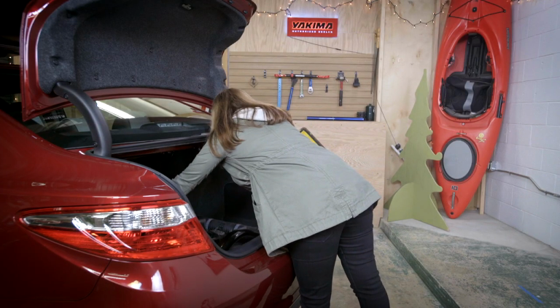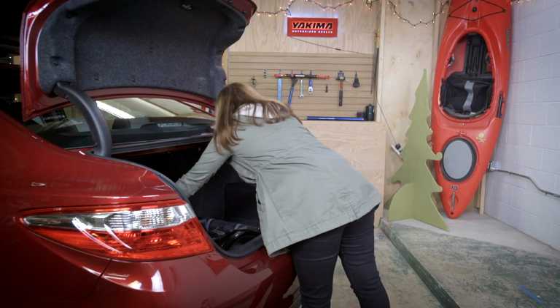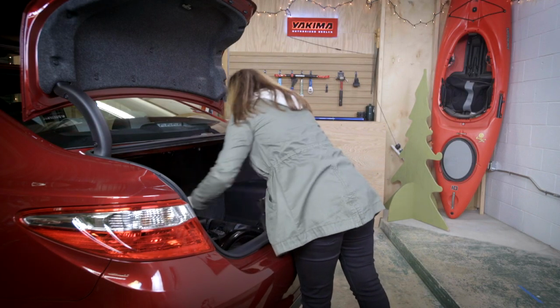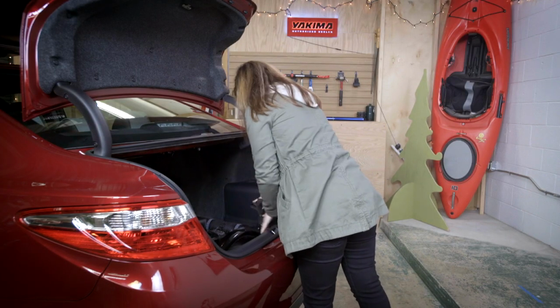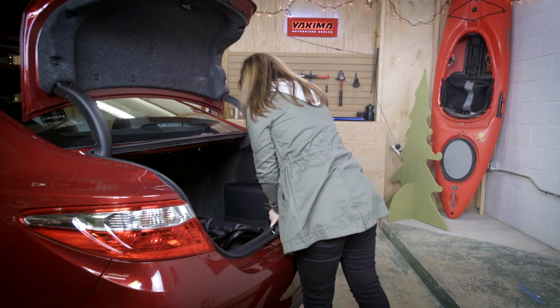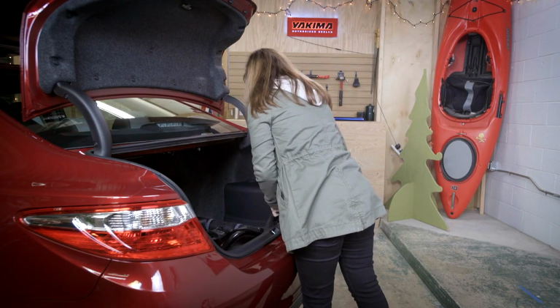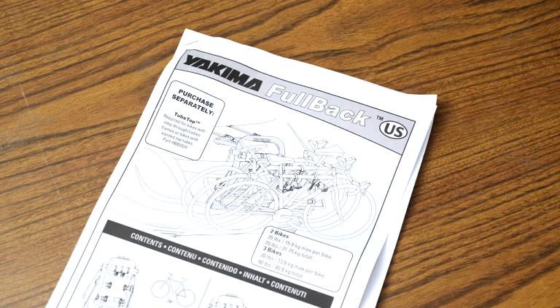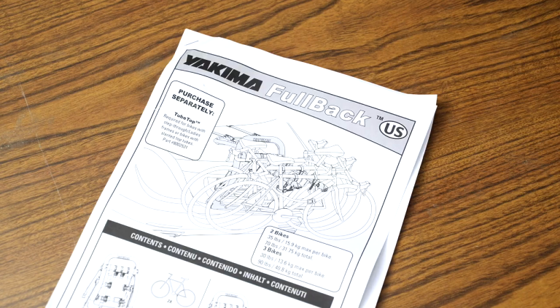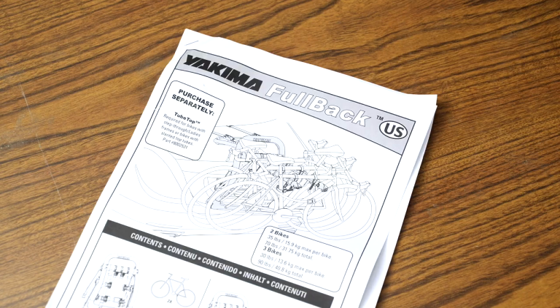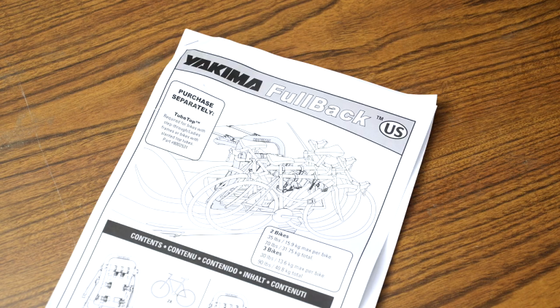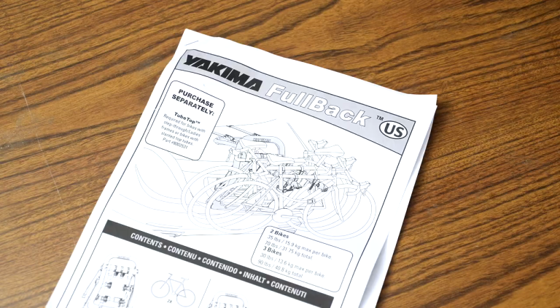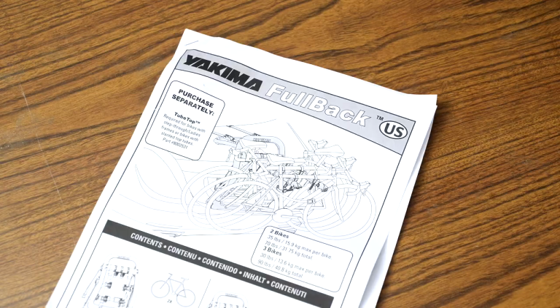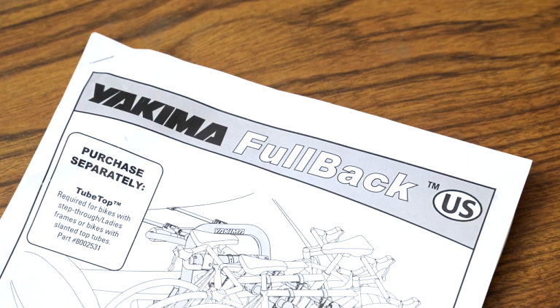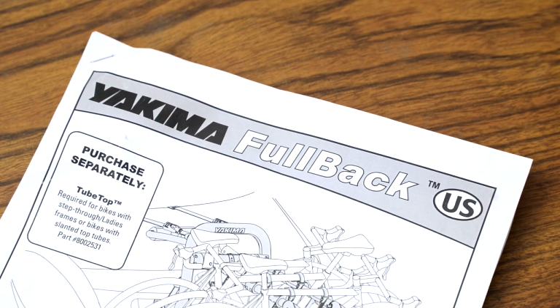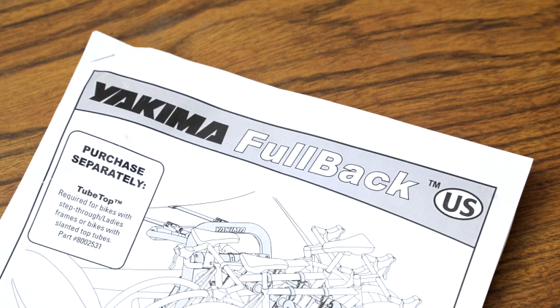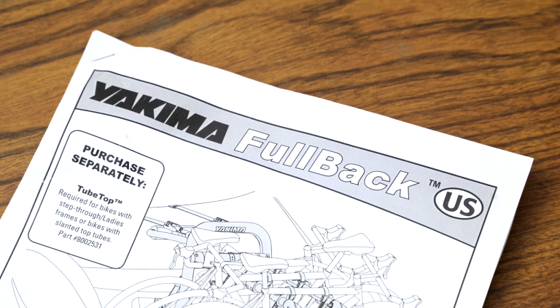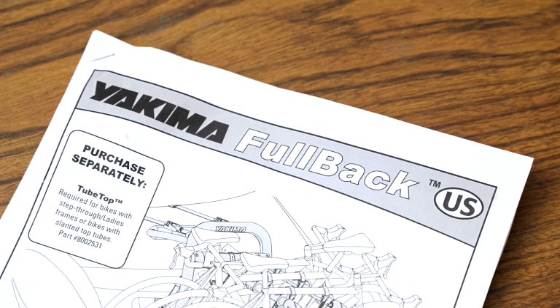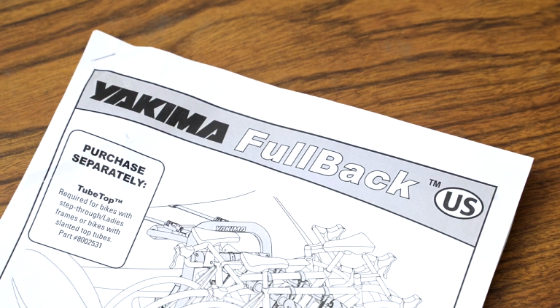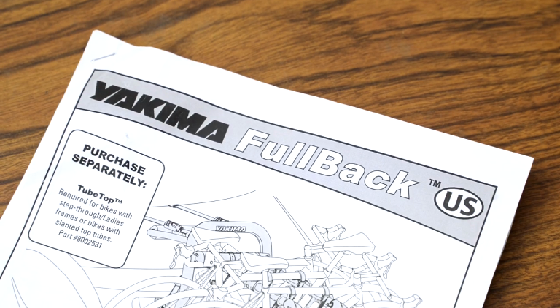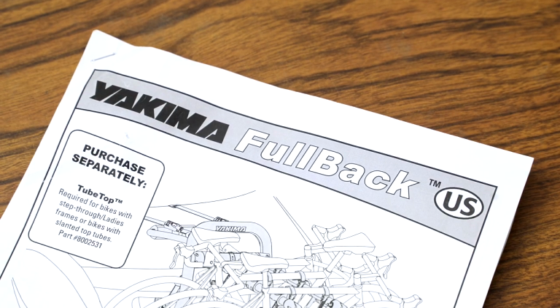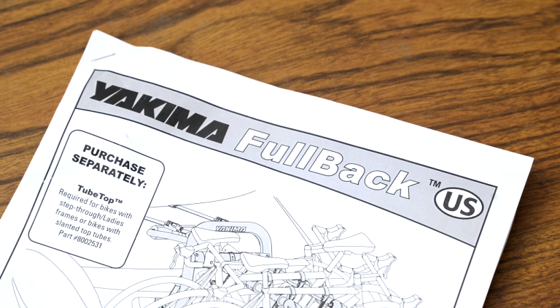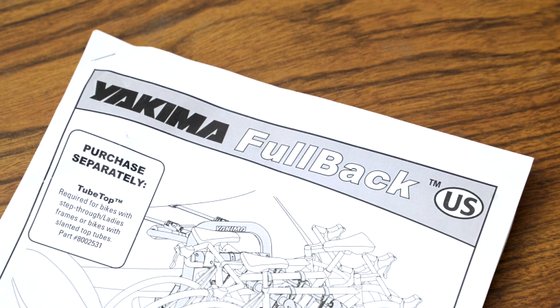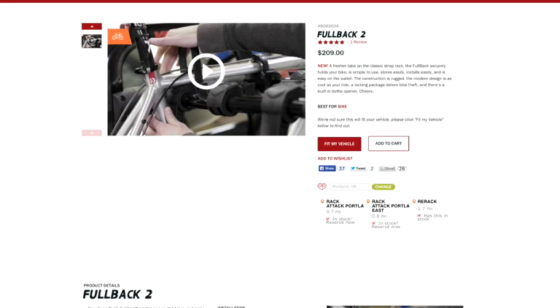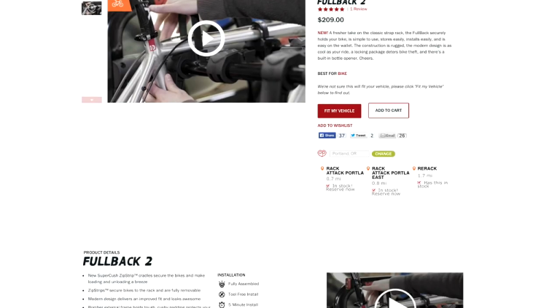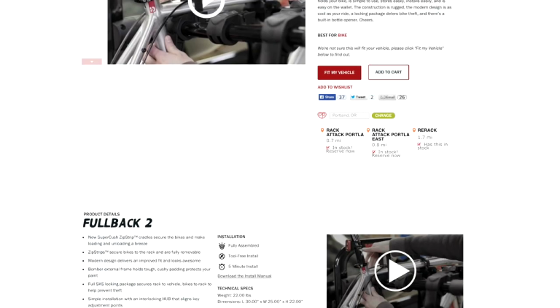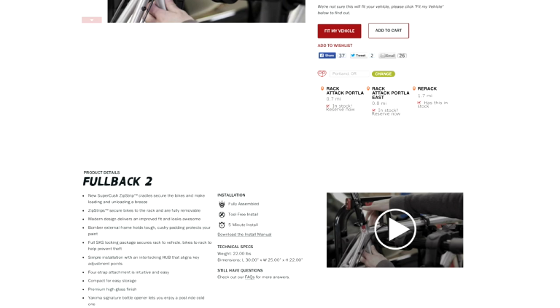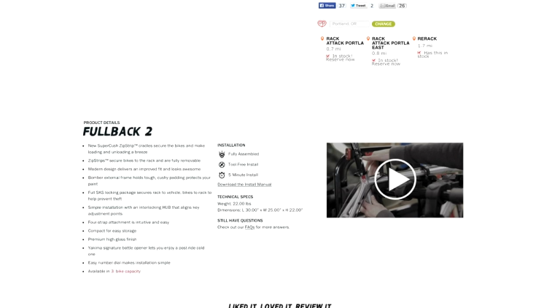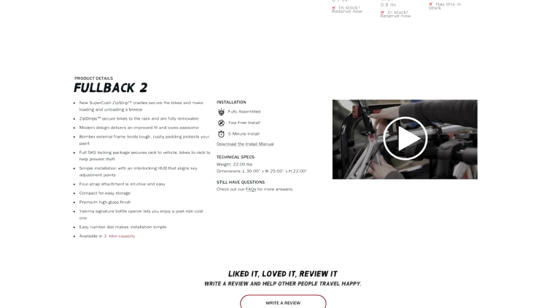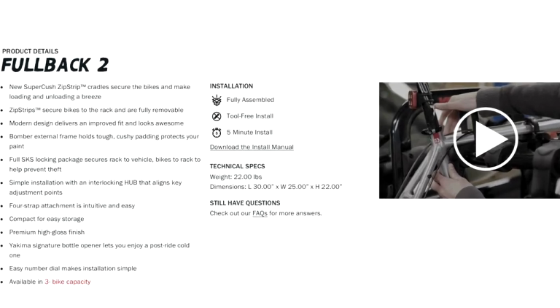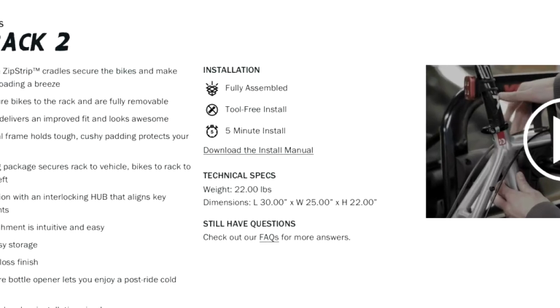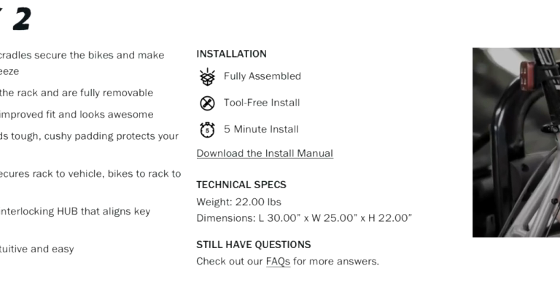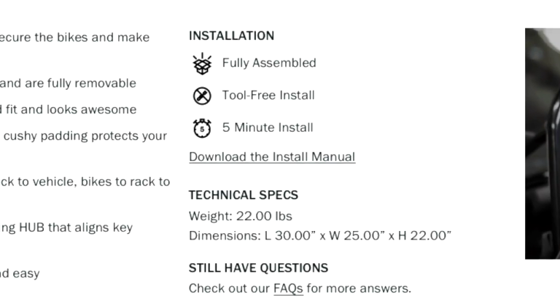That's it. Now remember, this was just a video overview. These are your instructions — read them, they are your guide. If you don't have a printed copy, you can find a PDF on Yakima.com.